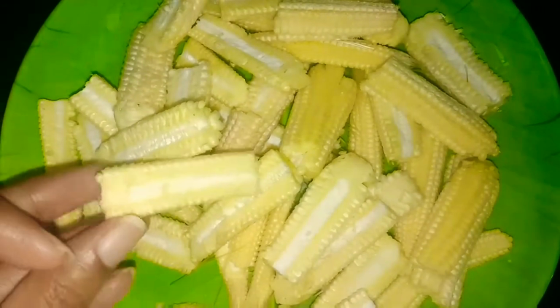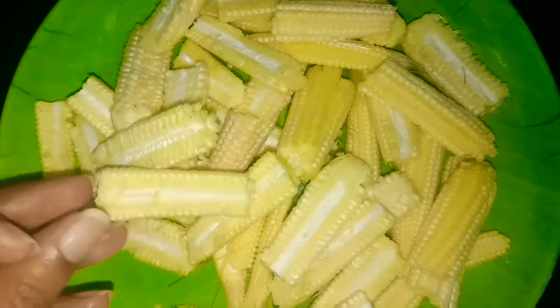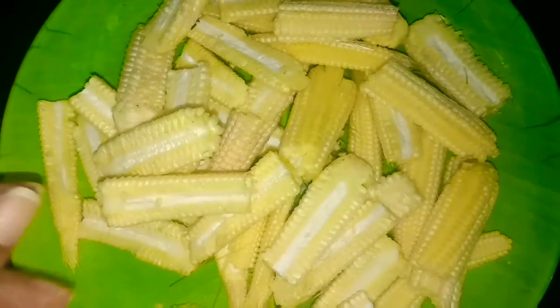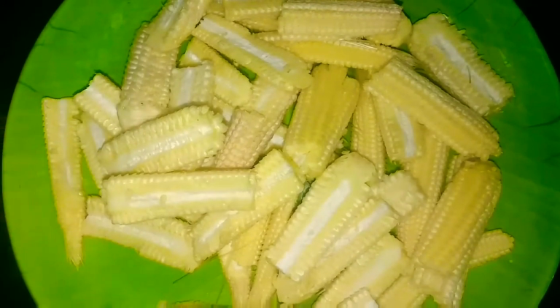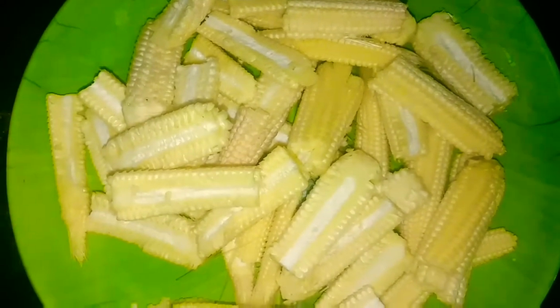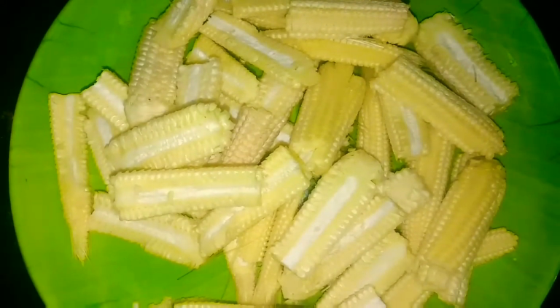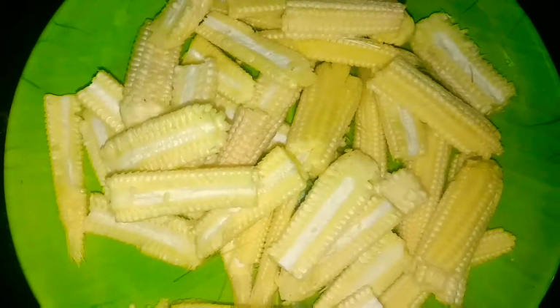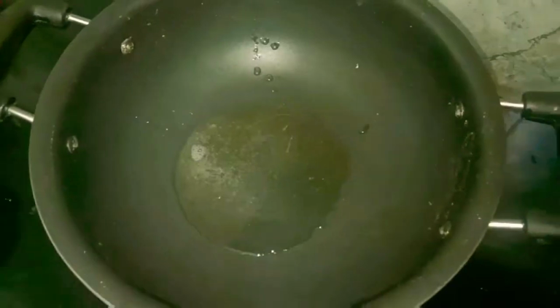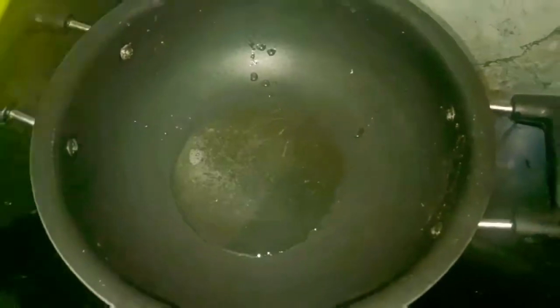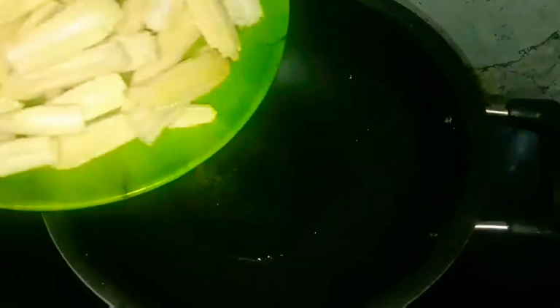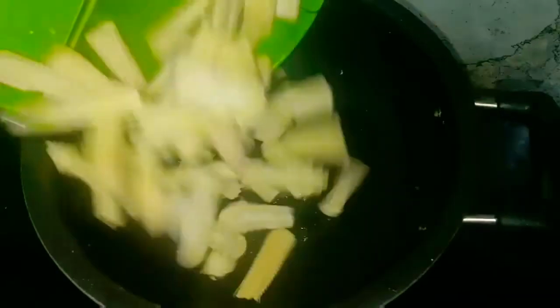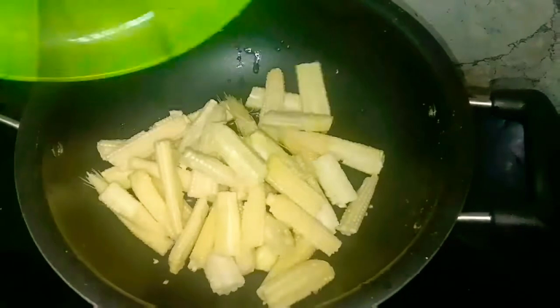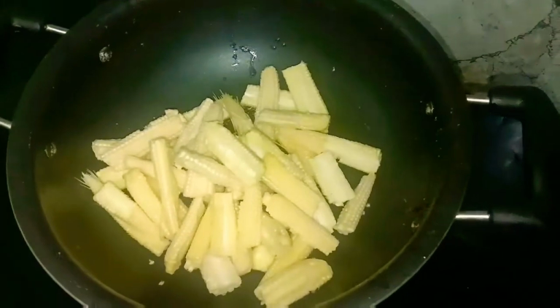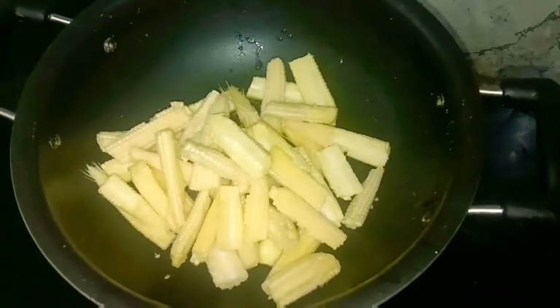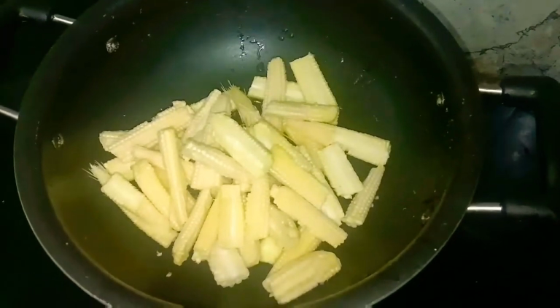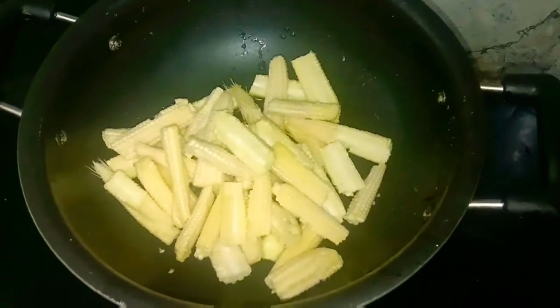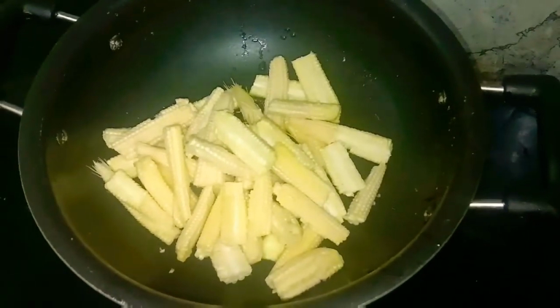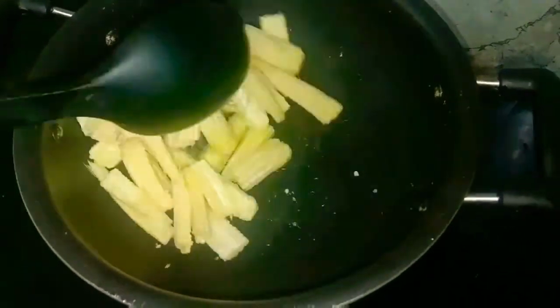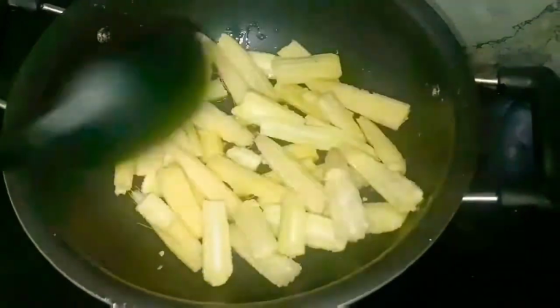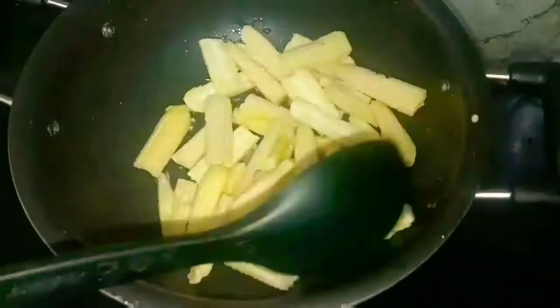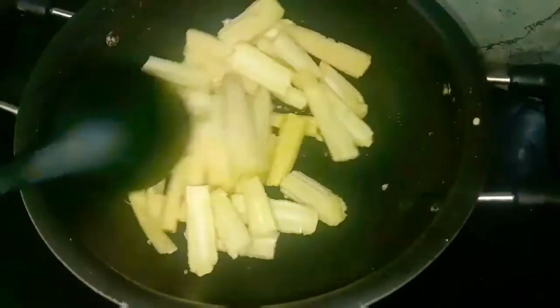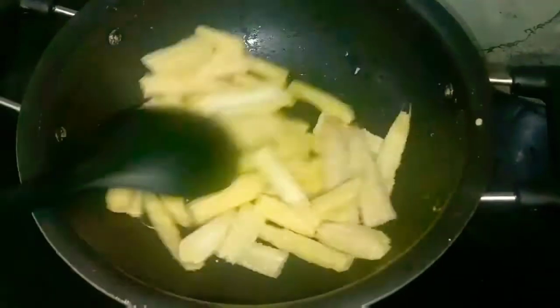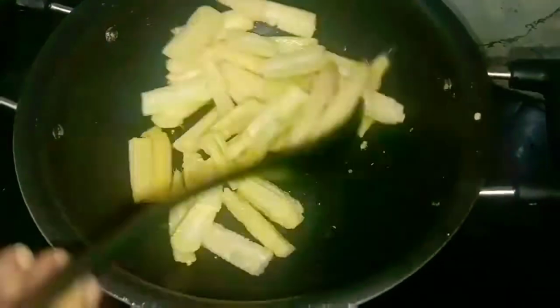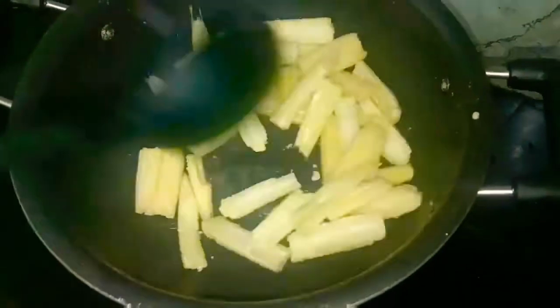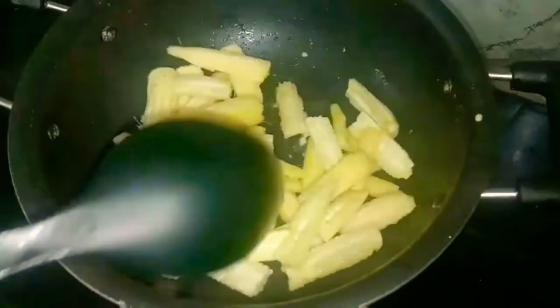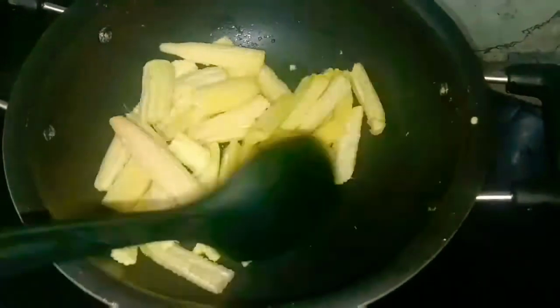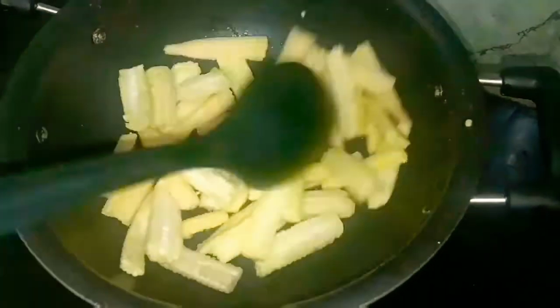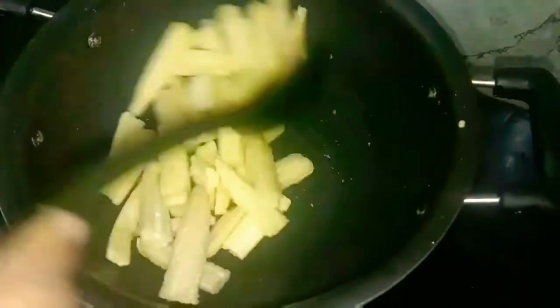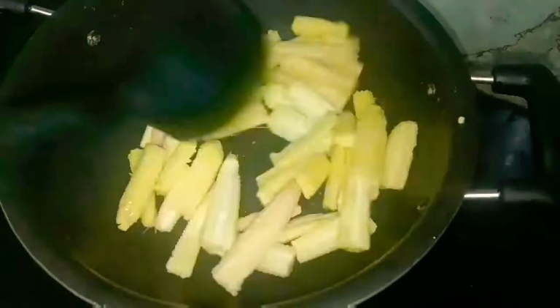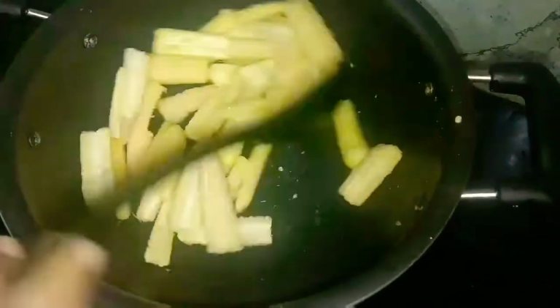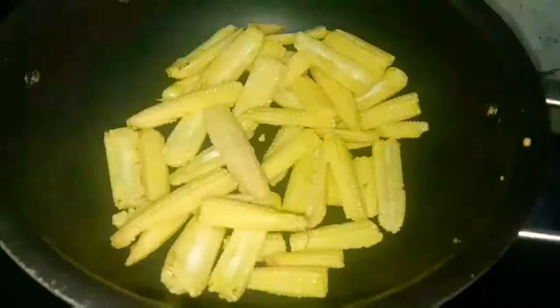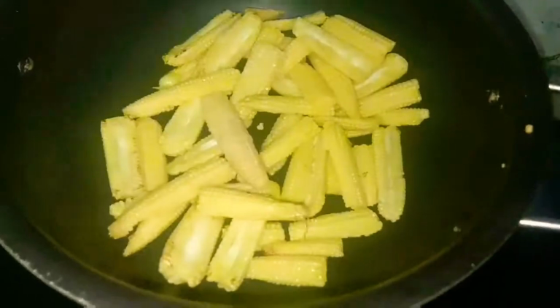Now we are going to fry the pan. If we are adding hot sauce in the water, let's move on for about 3 minutes.